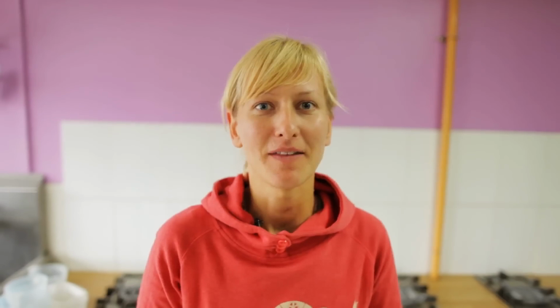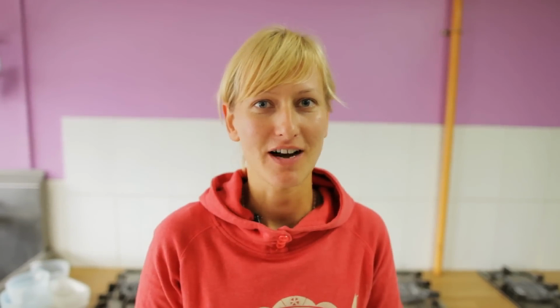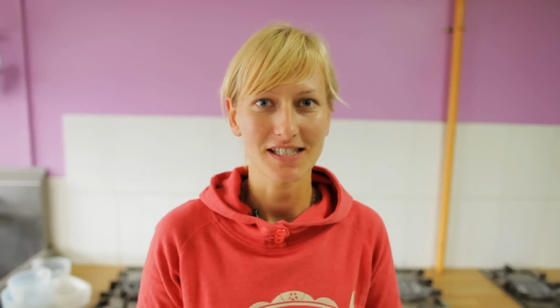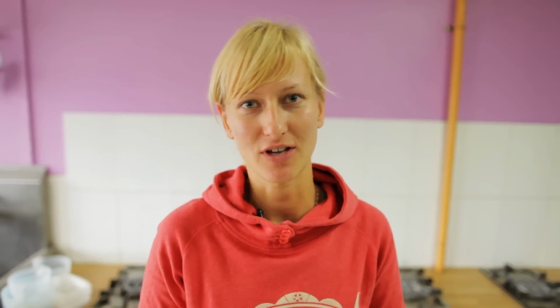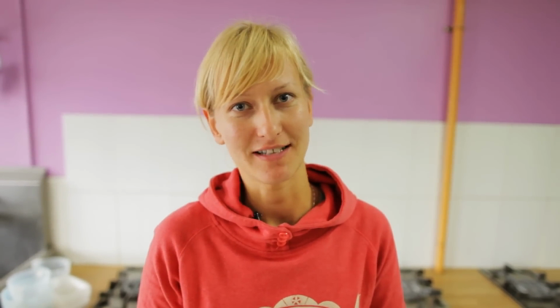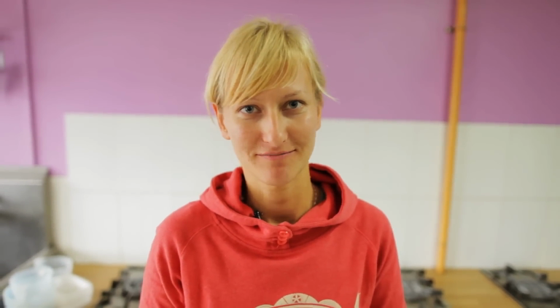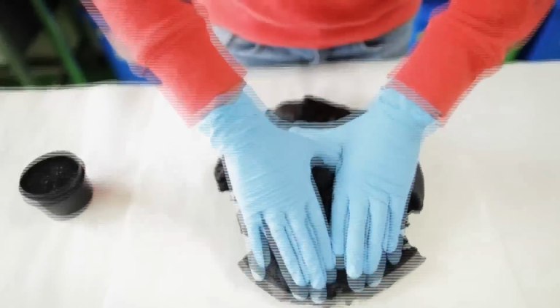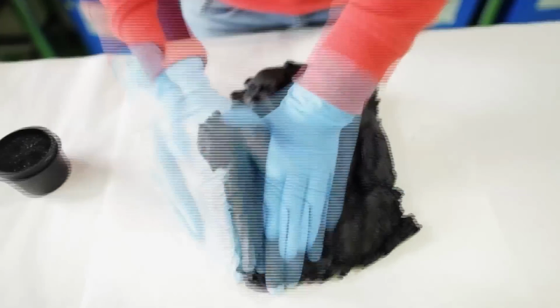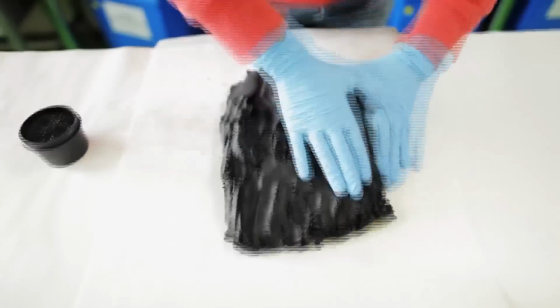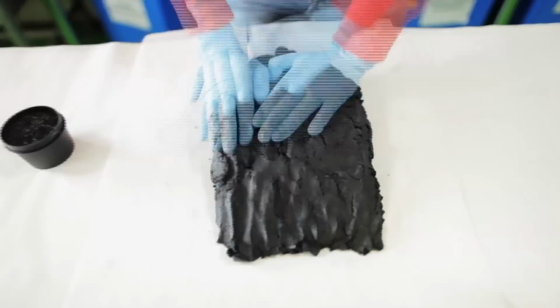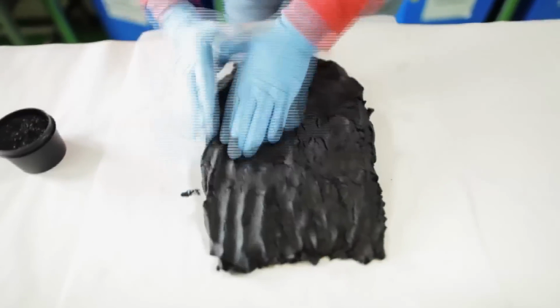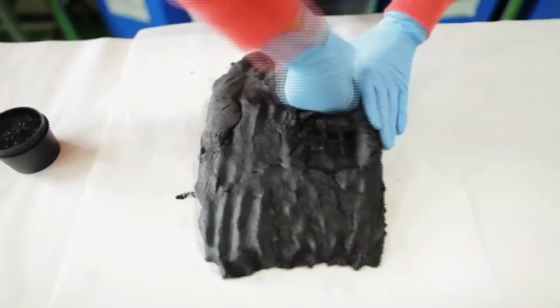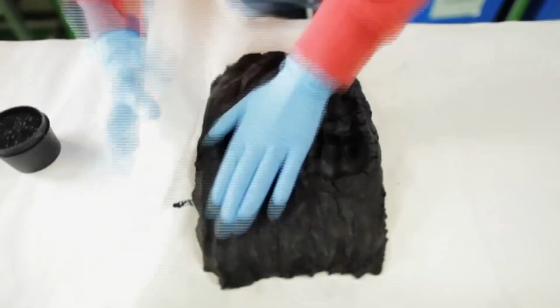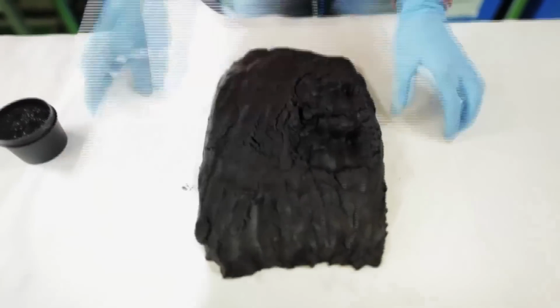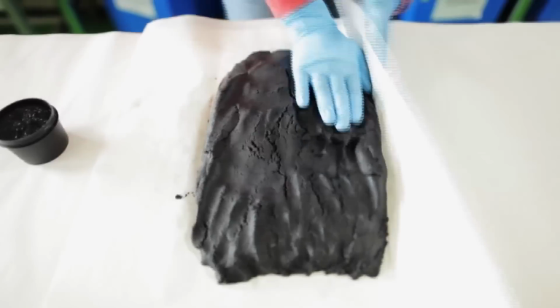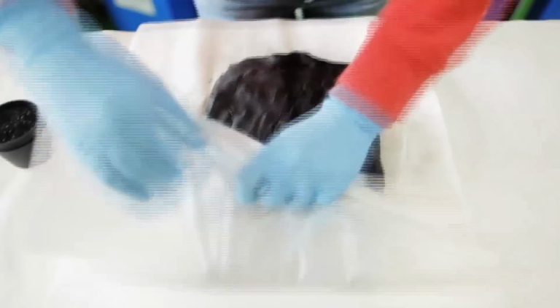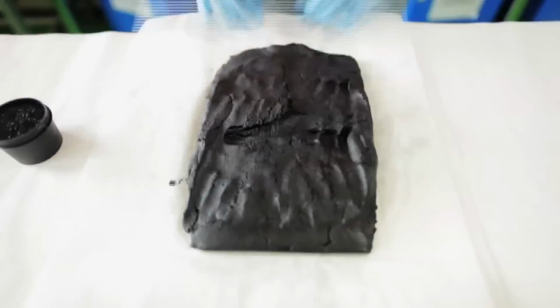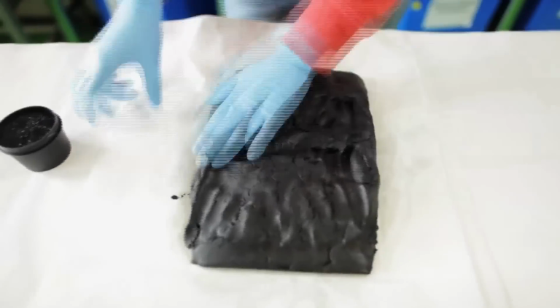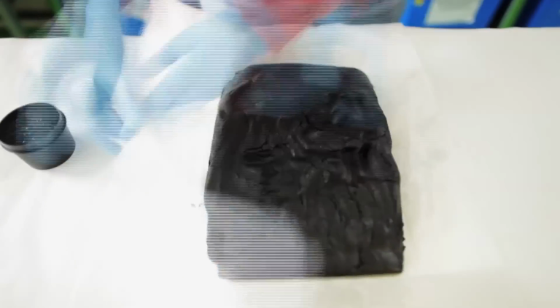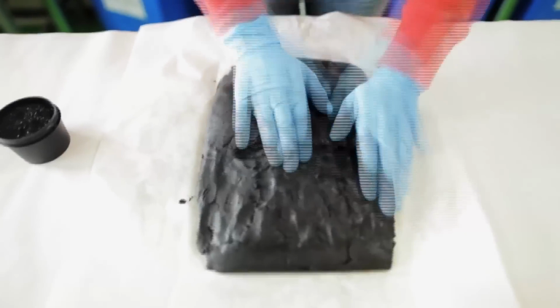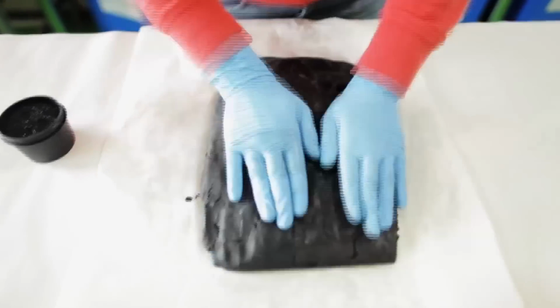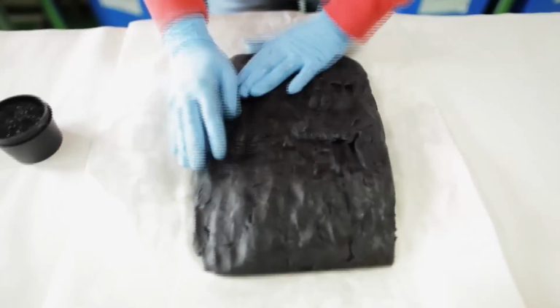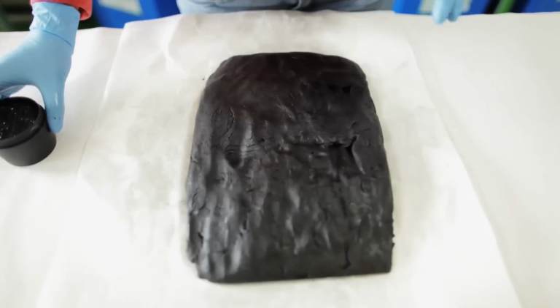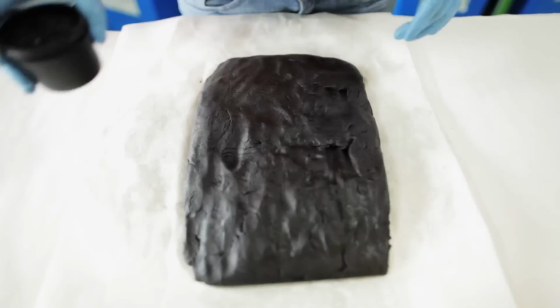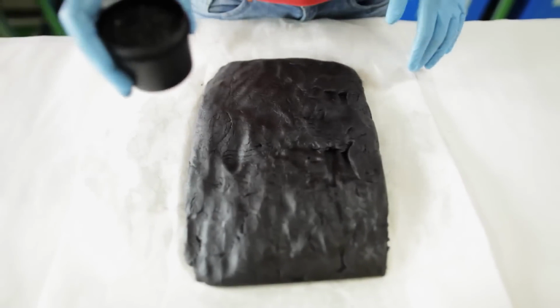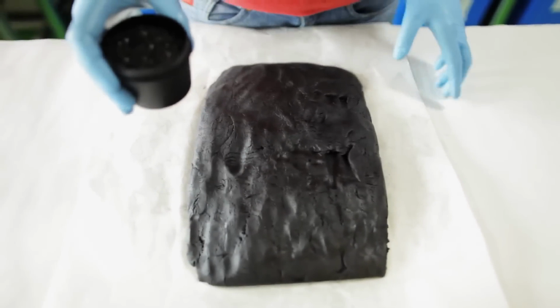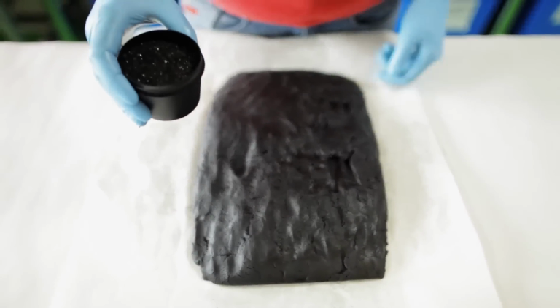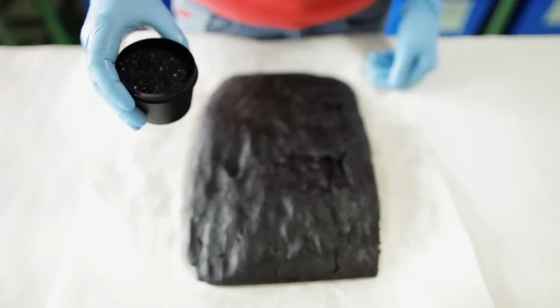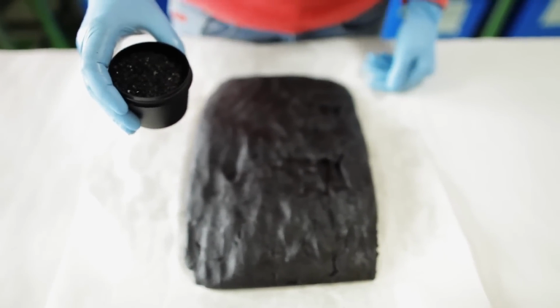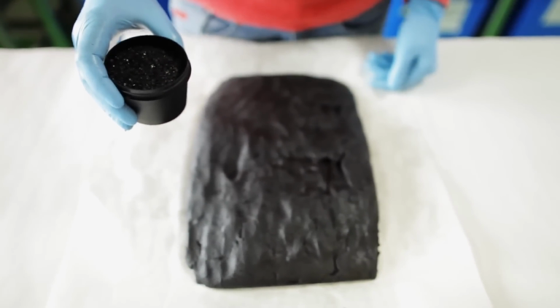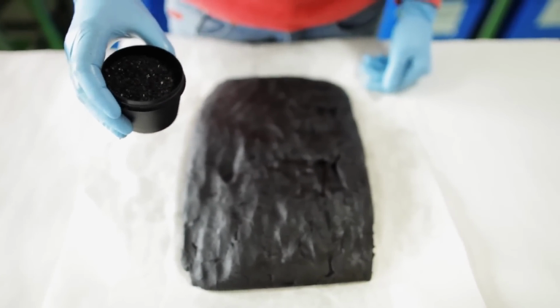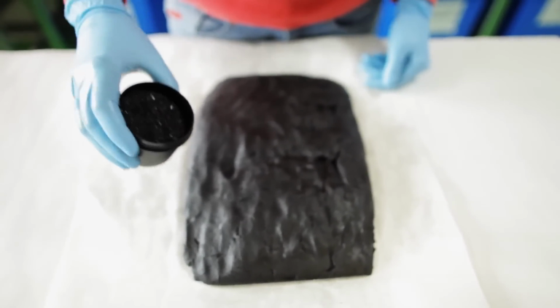Now Peter has mixed it, I am going to roll it out. Now I have sprinkled the black sugar, which is good for scrubbing your skin.